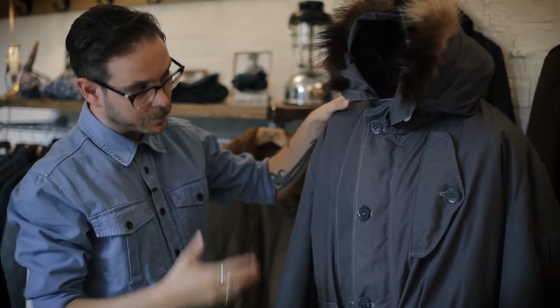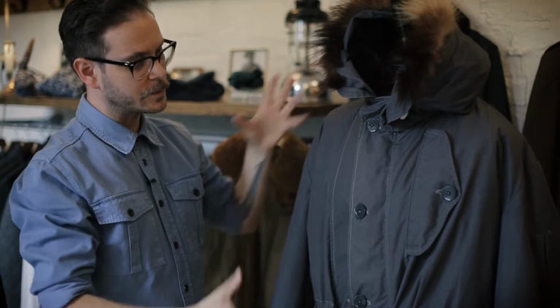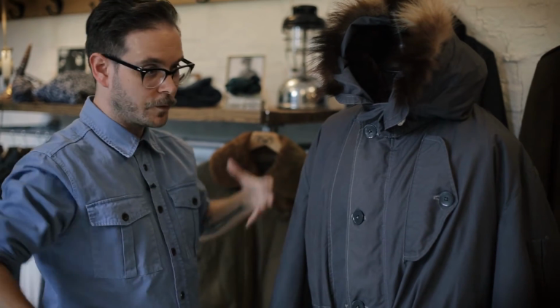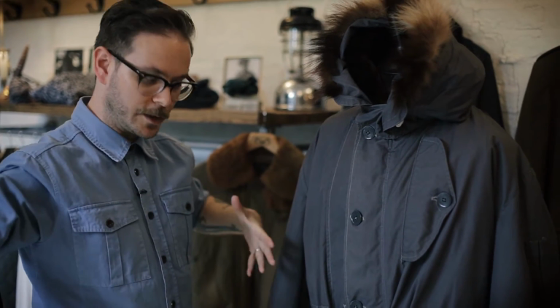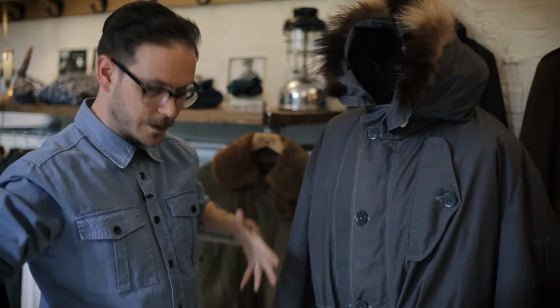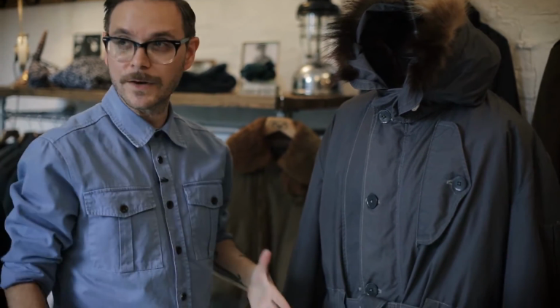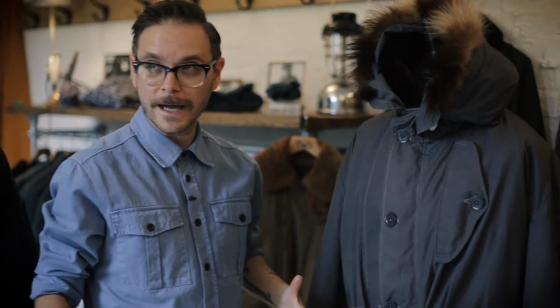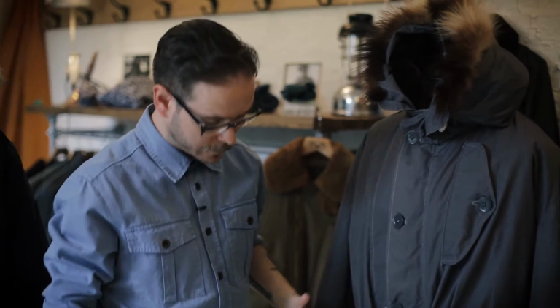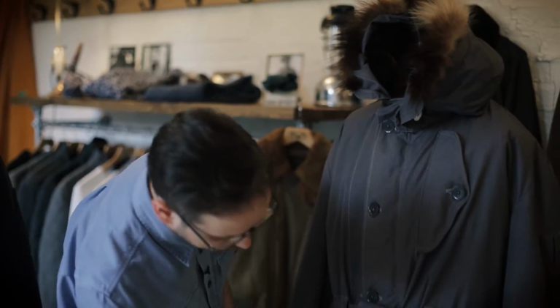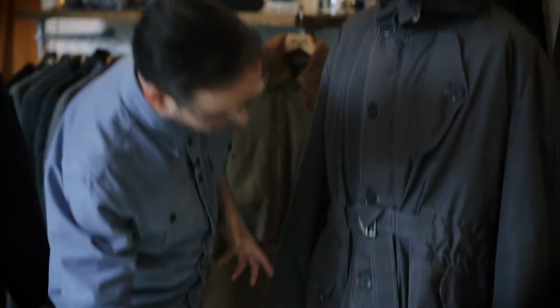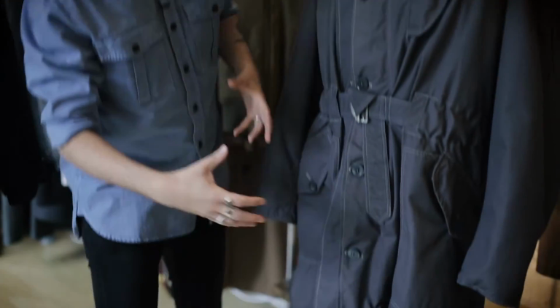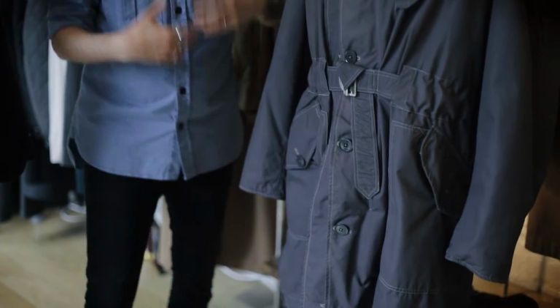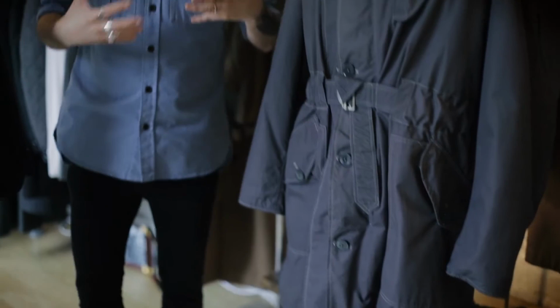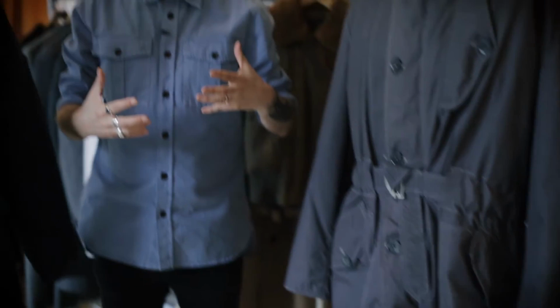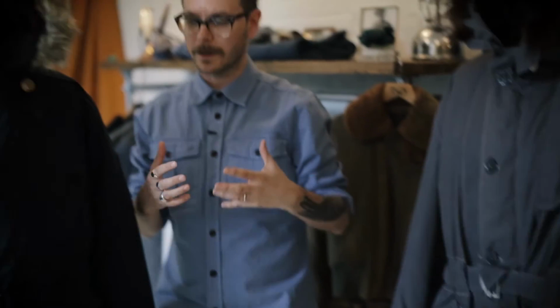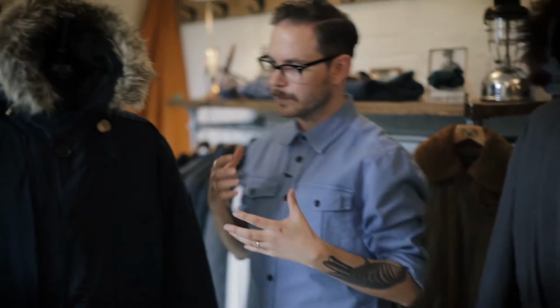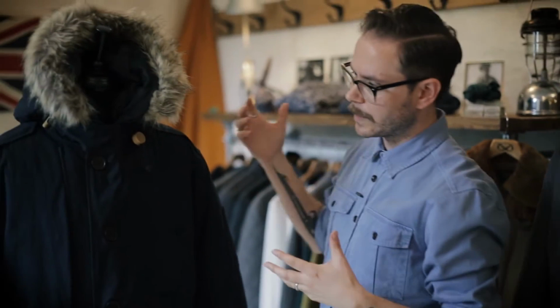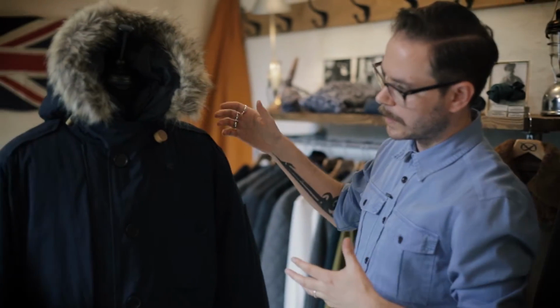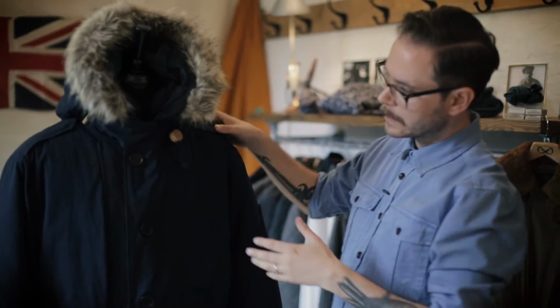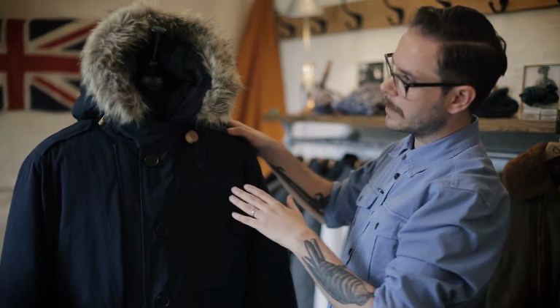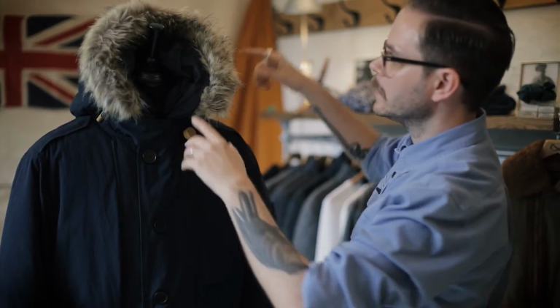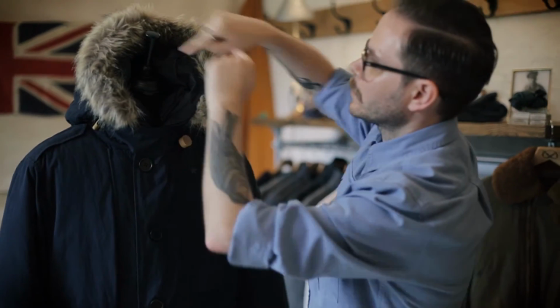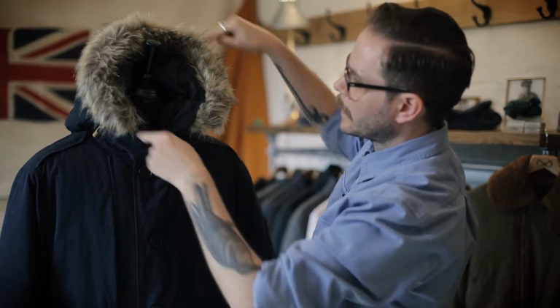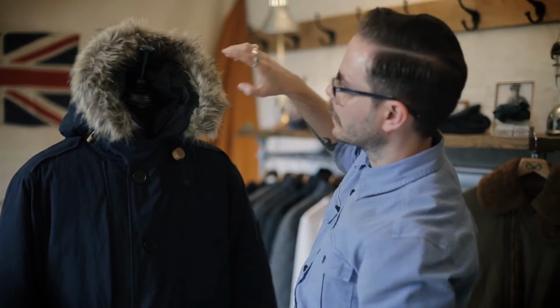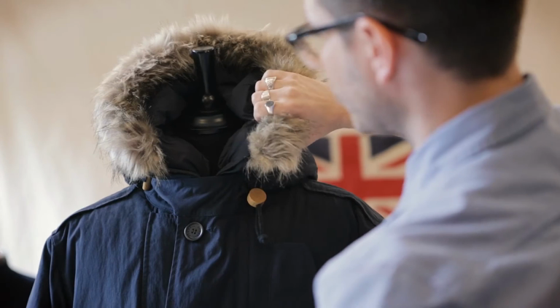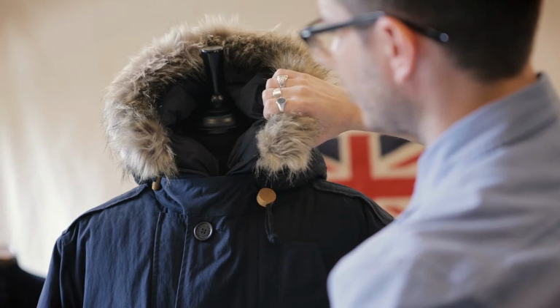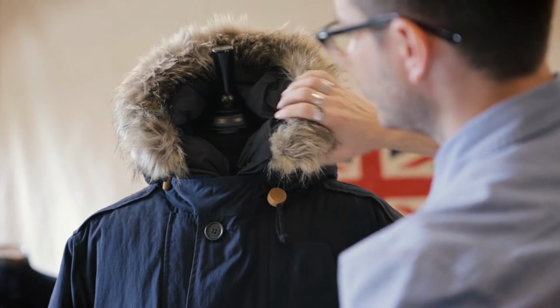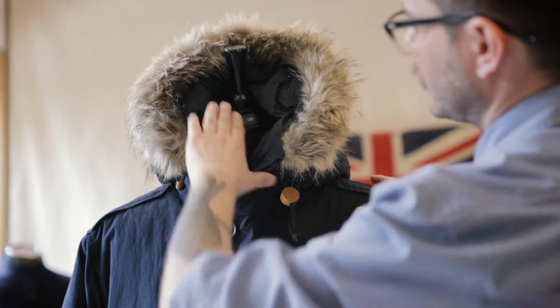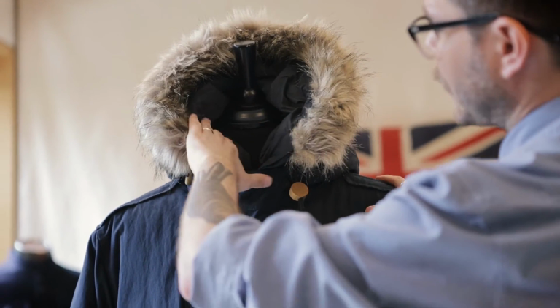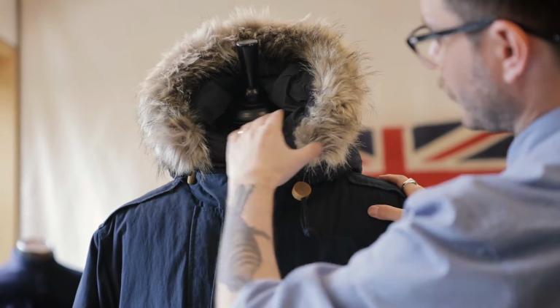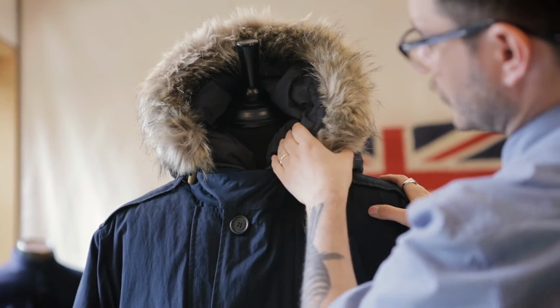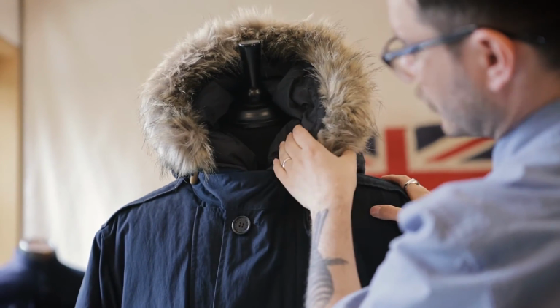But the originals are really, really huge and really, really heavy. So what we wanted to do is keep that warmth but make it much more modern and much more light. It's got this fake fur trim around the hood and down fill to the inside.